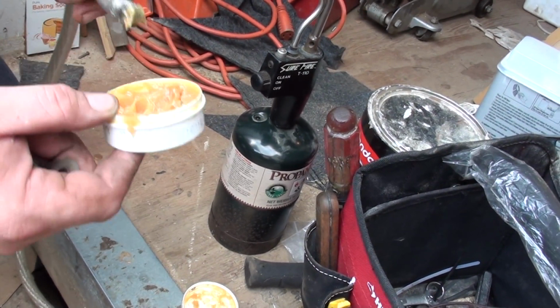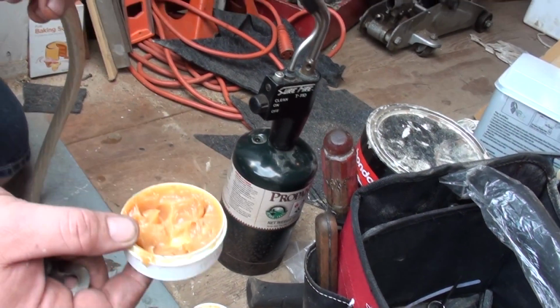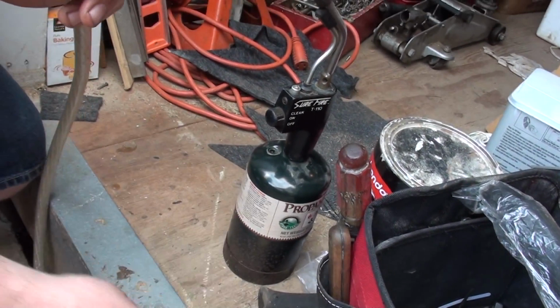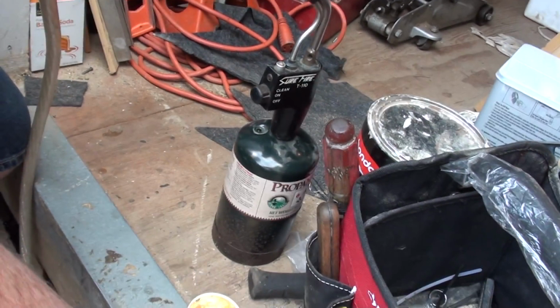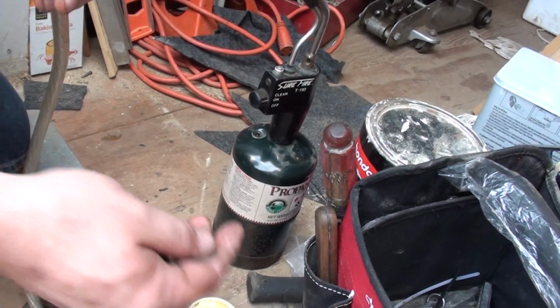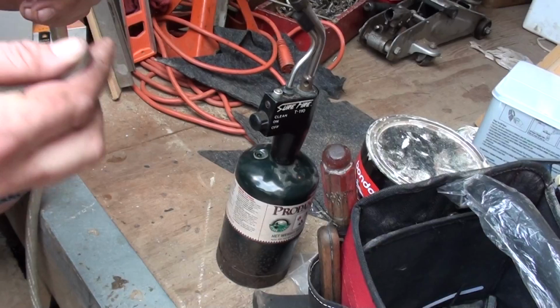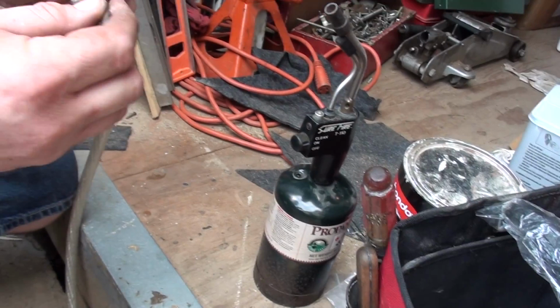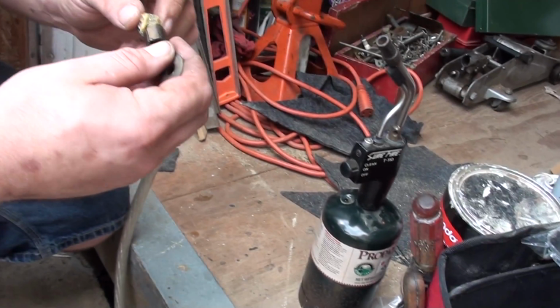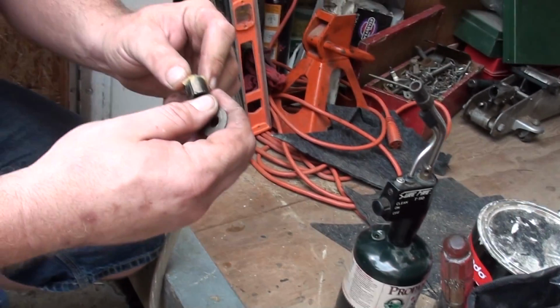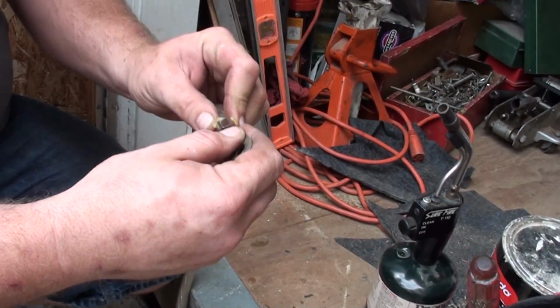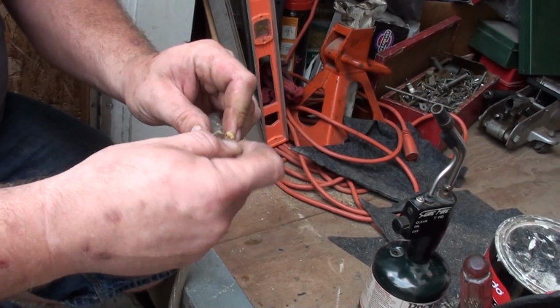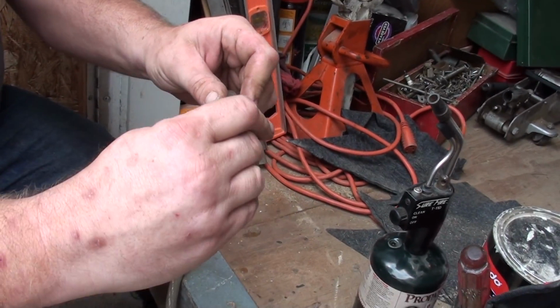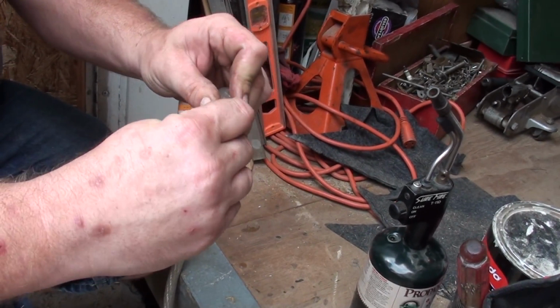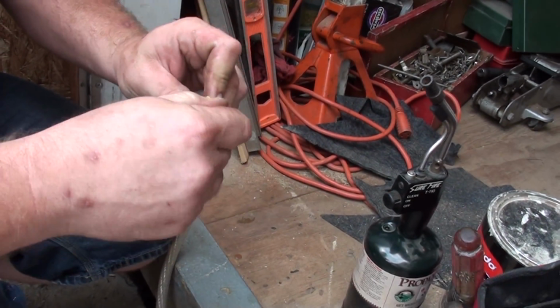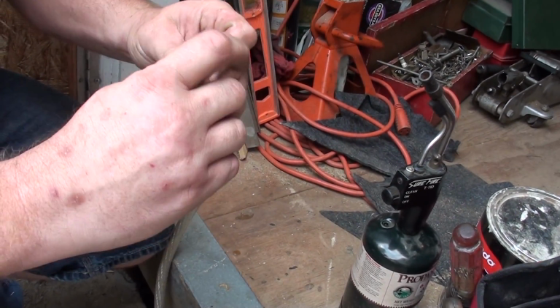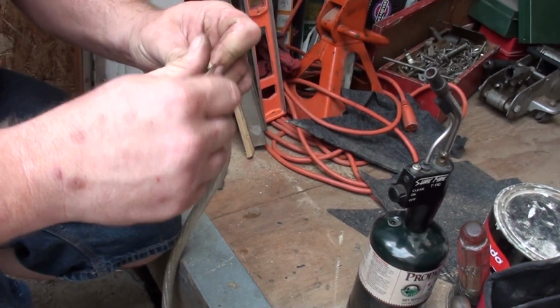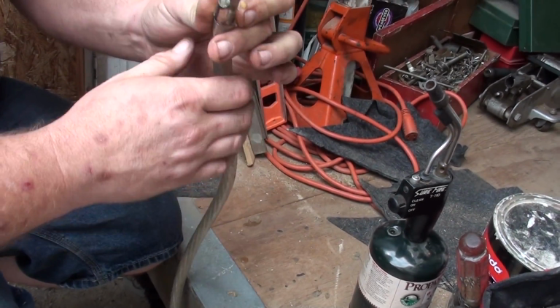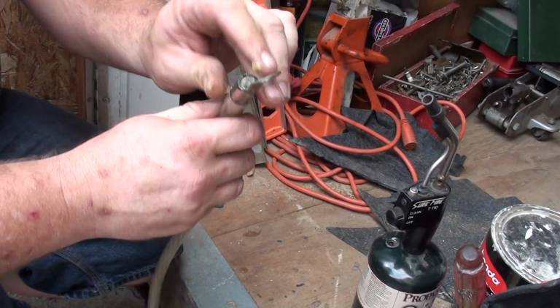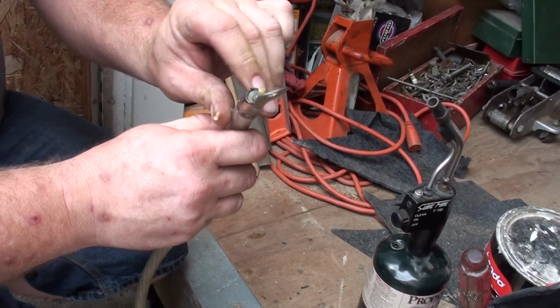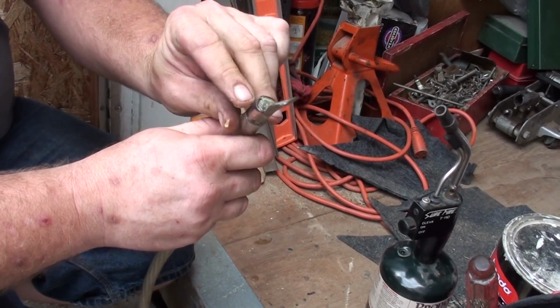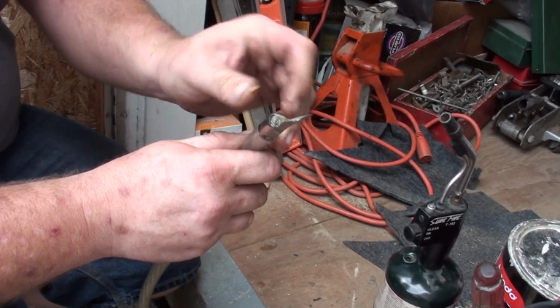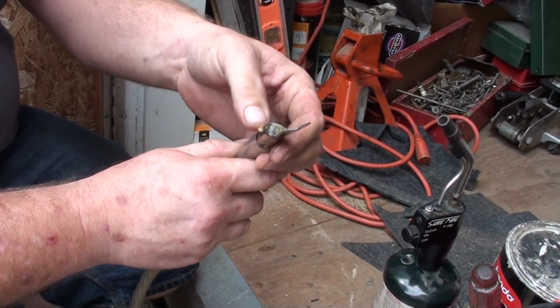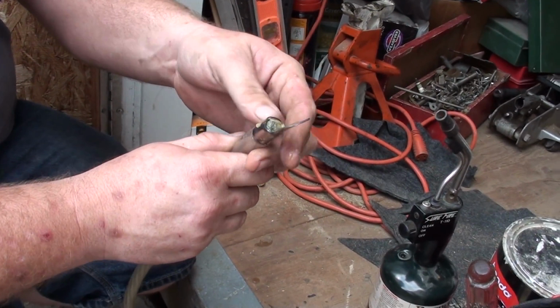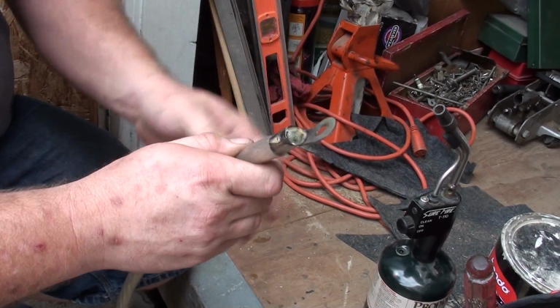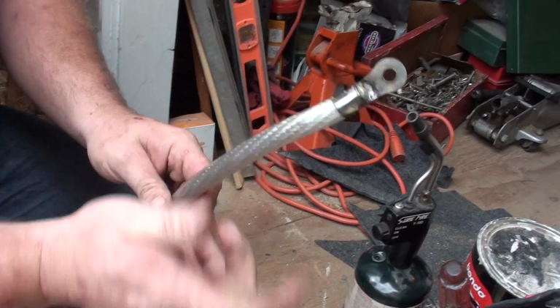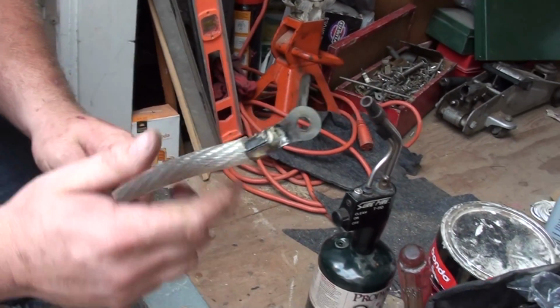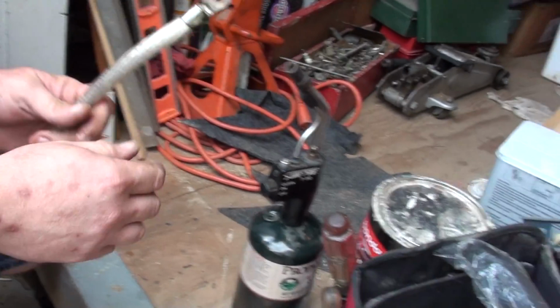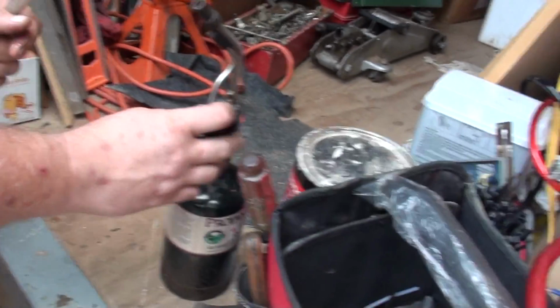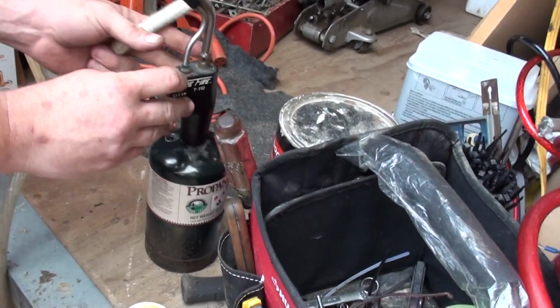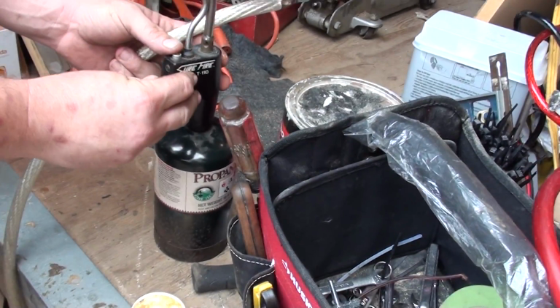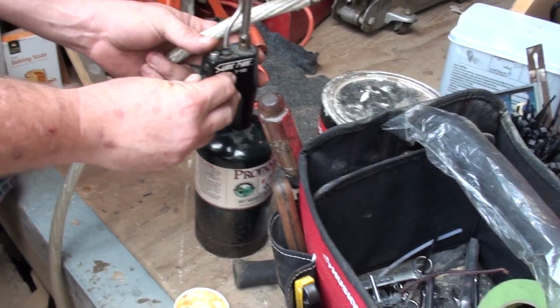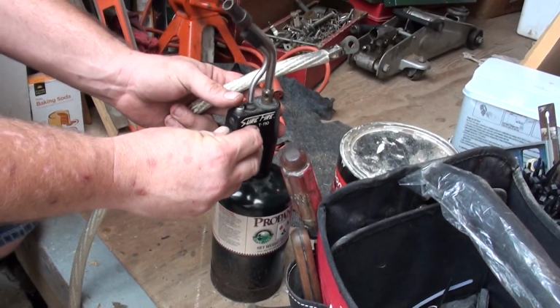Basically you just take a little bit and put it on the wire like so, work the terminal up on there. If you have any excess left, just put it on top. I'm going to show you how this works, so let's go ahead and fire up the heat here.